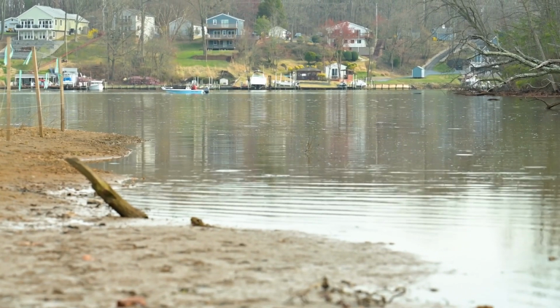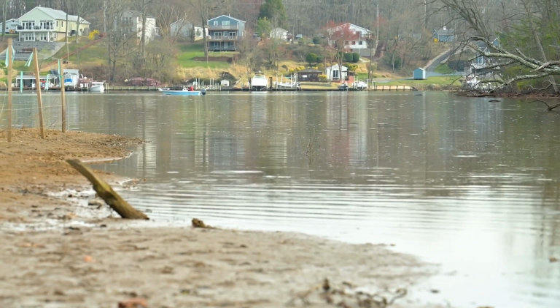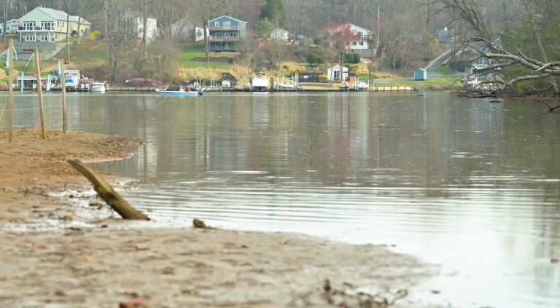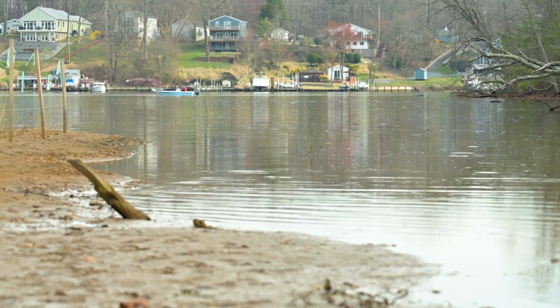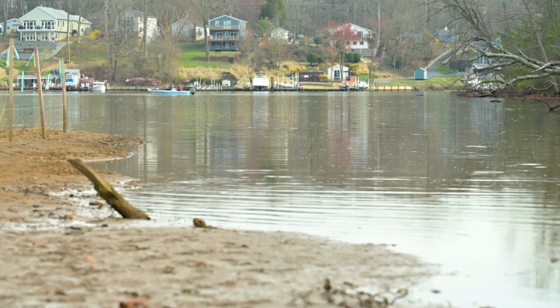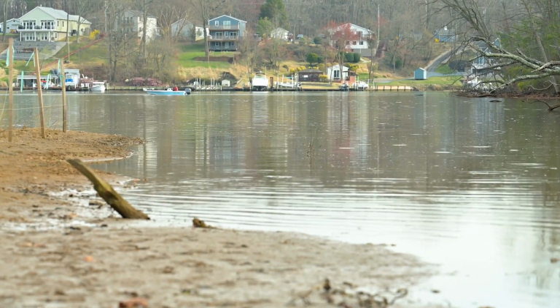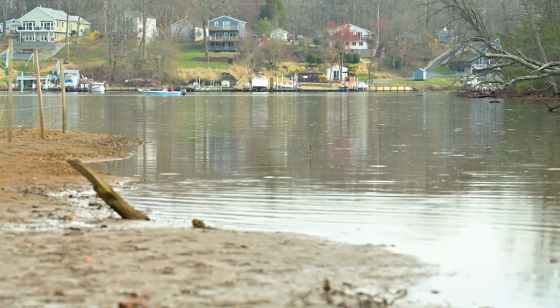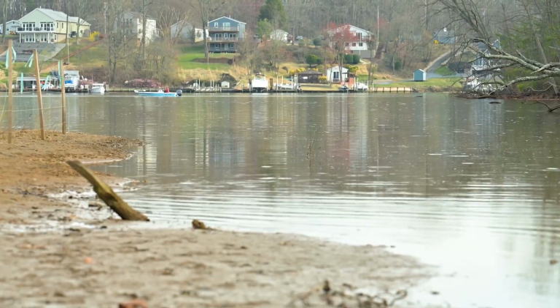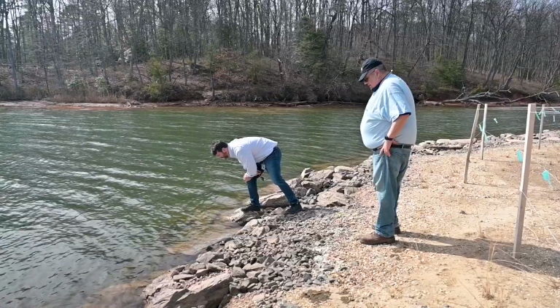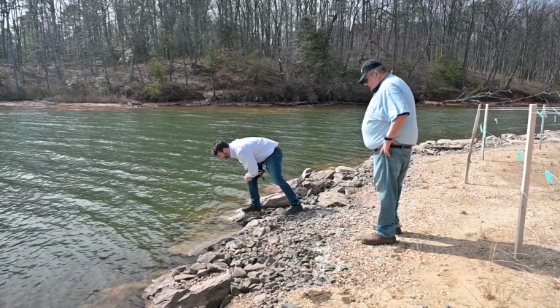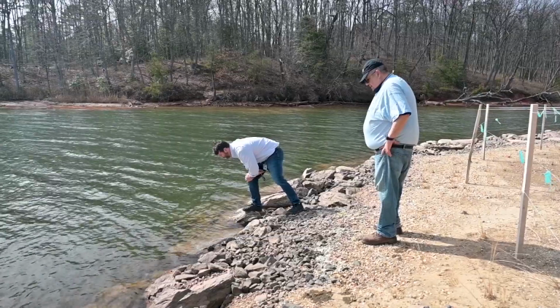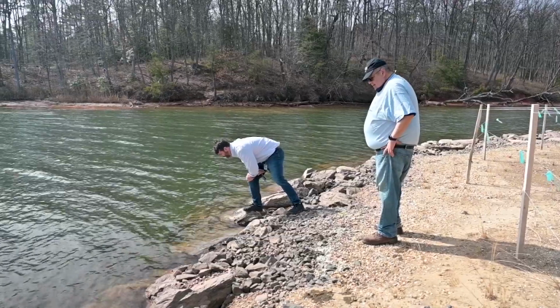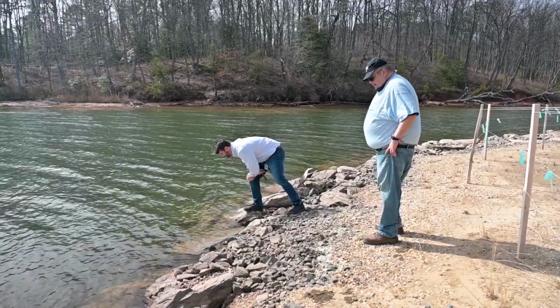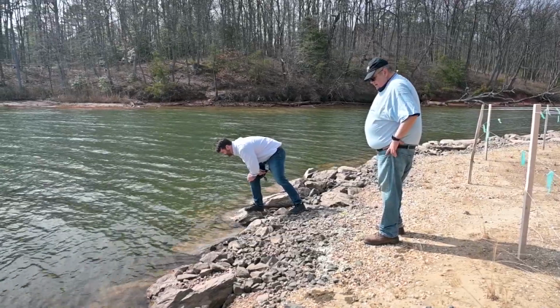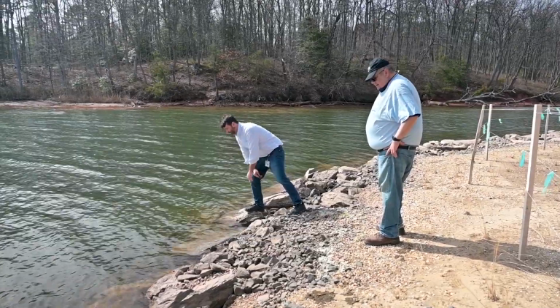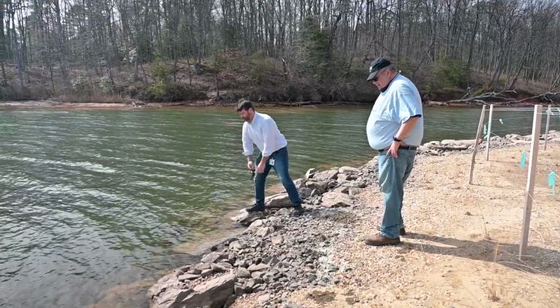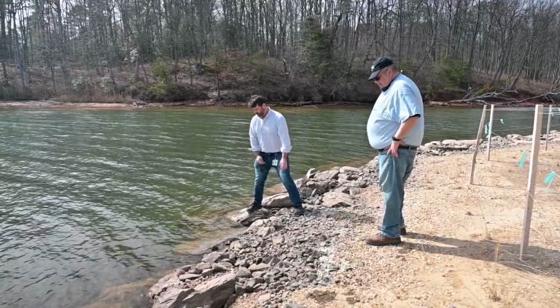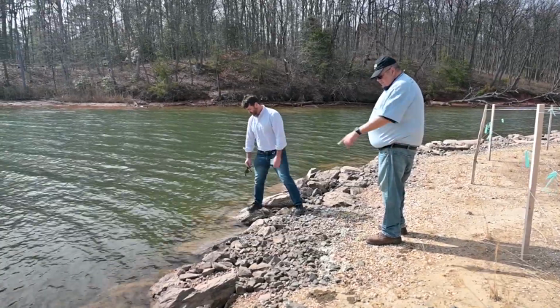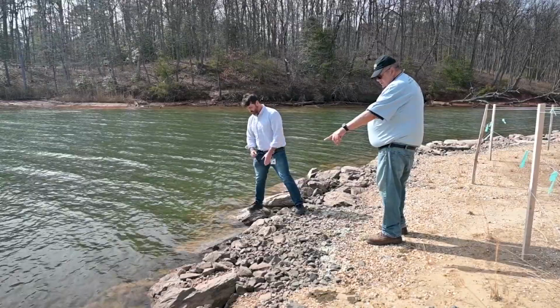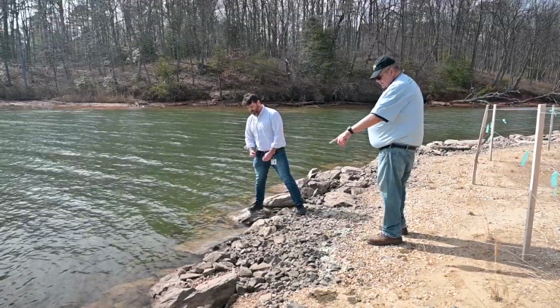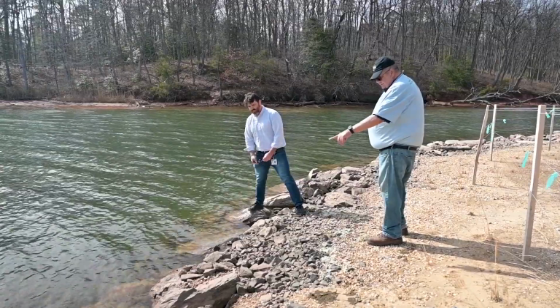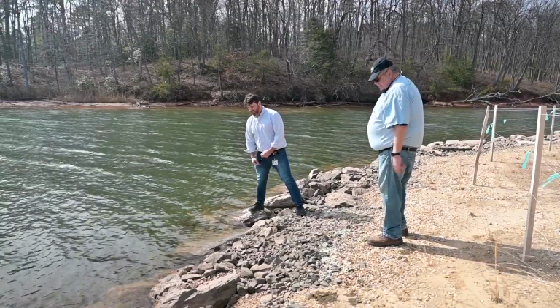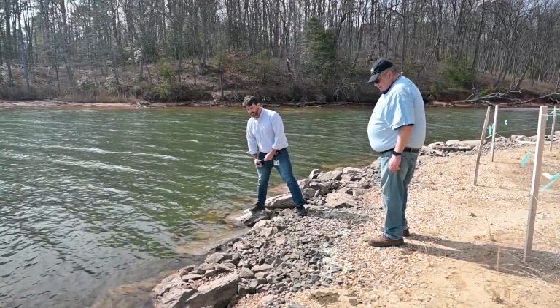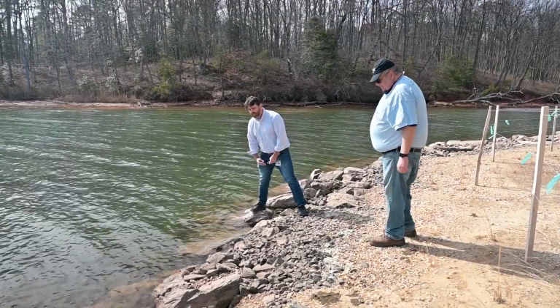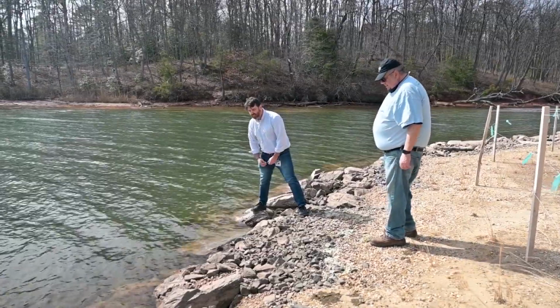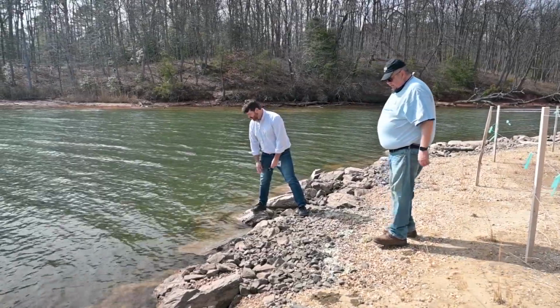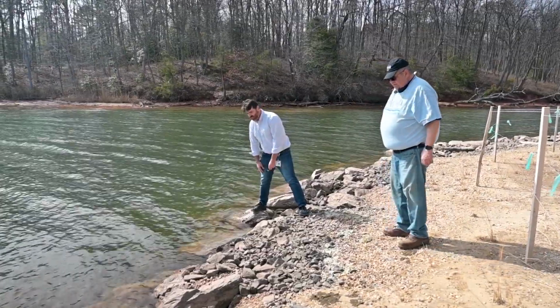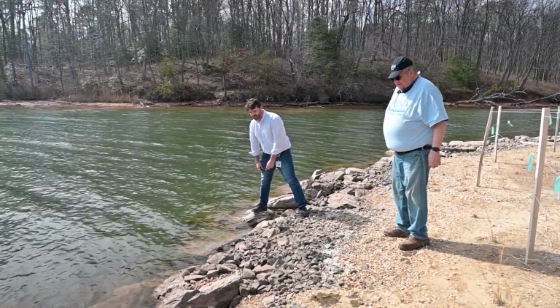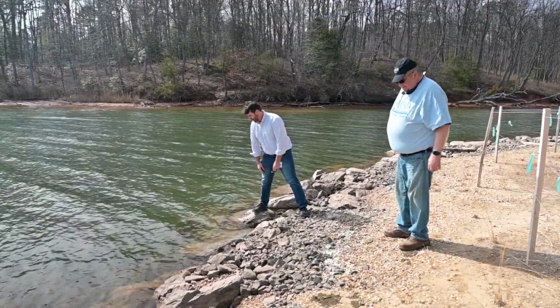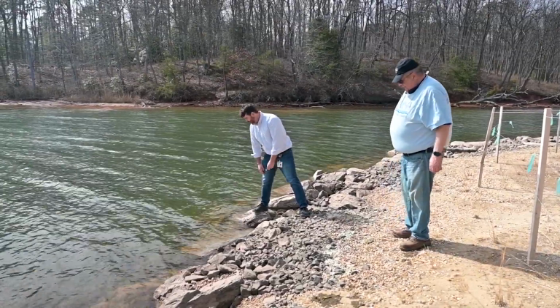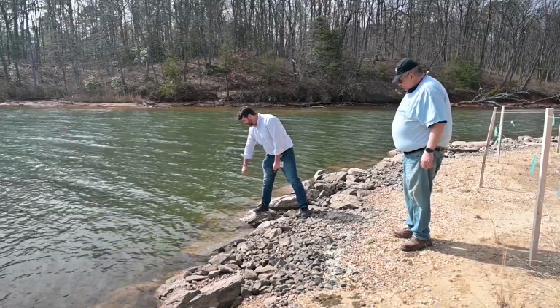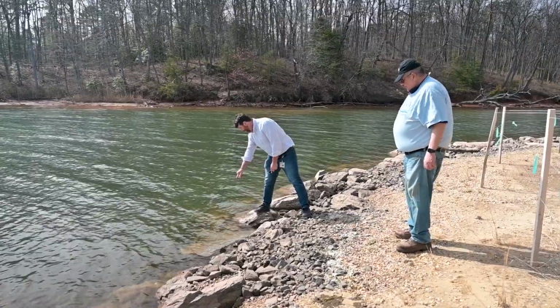This whole area, two feet down, was nothing but red clay, and the whole creek was completely red. Now you can see the bottom. Now you can see grasses growing in it and all the wildlife living in it. So it's something to look forward to.